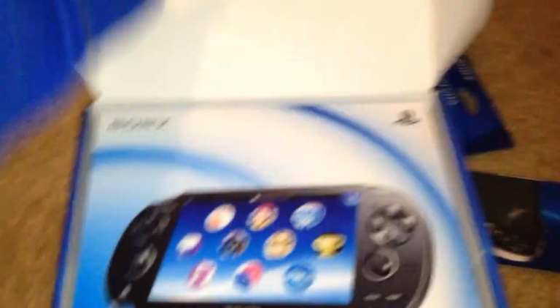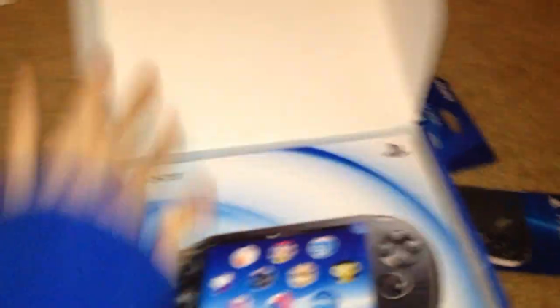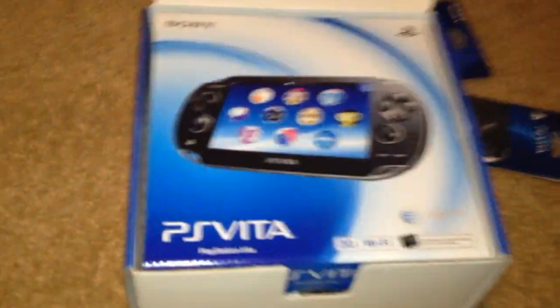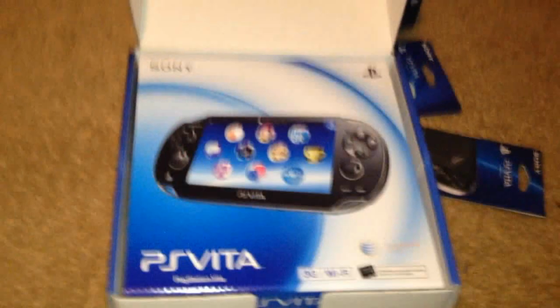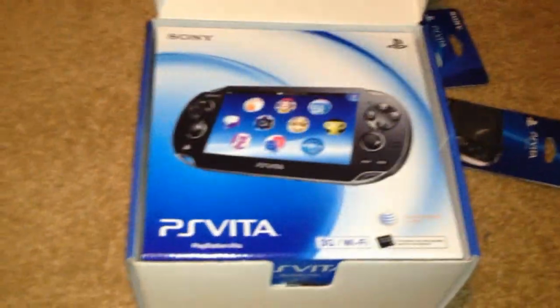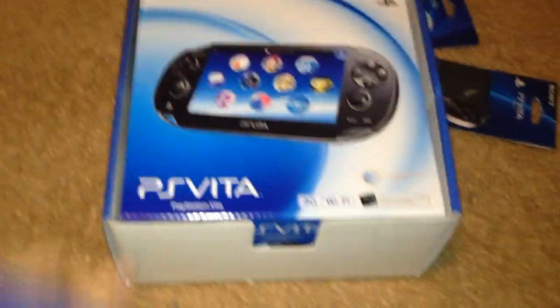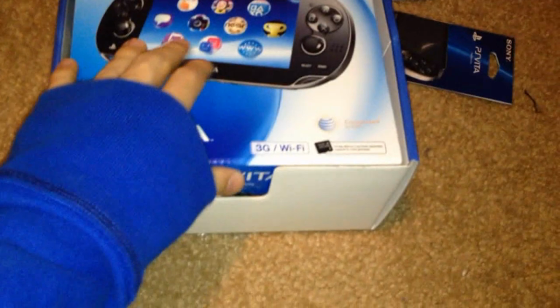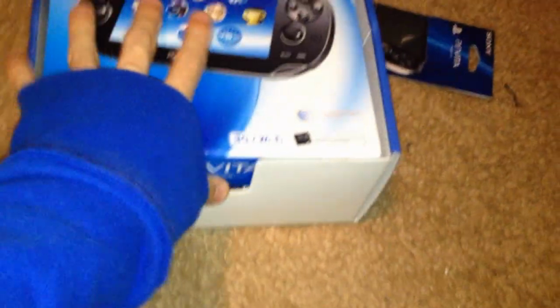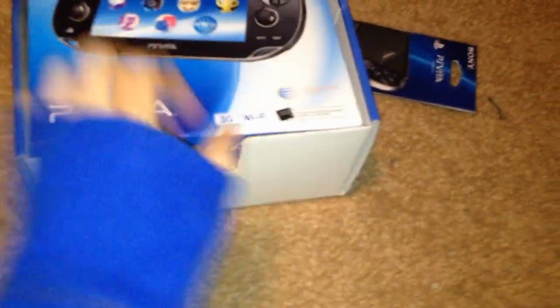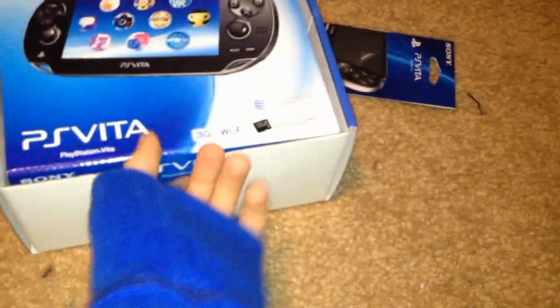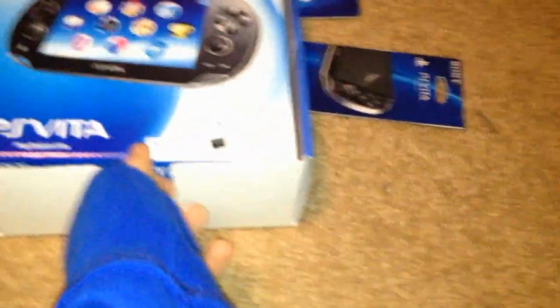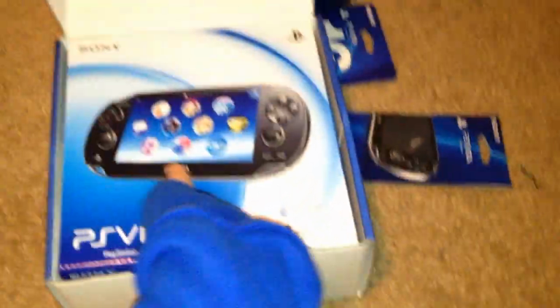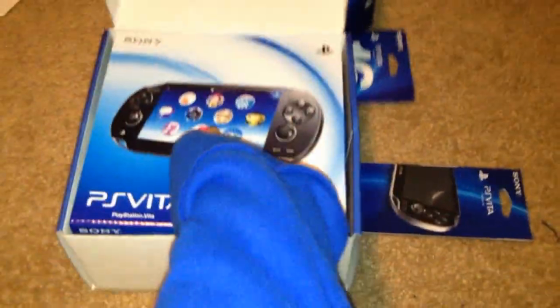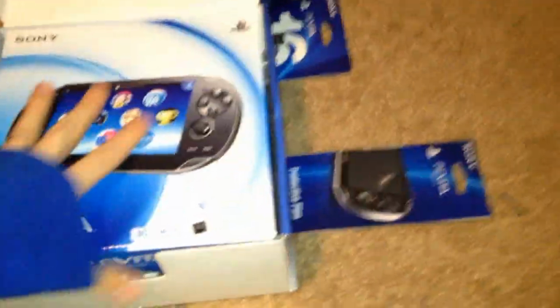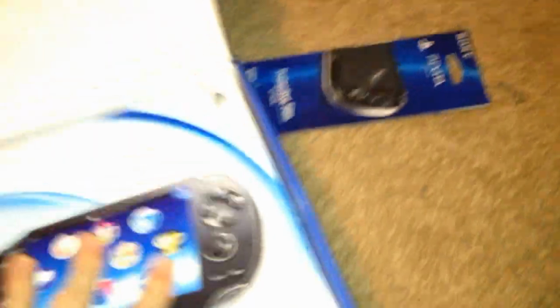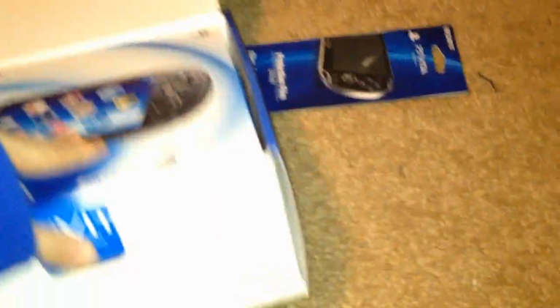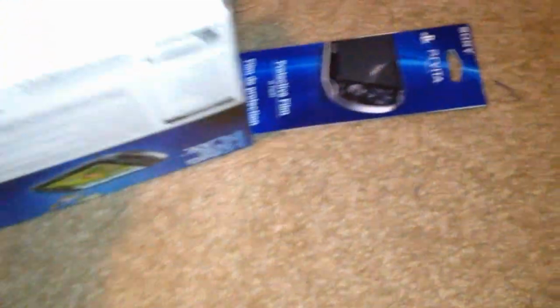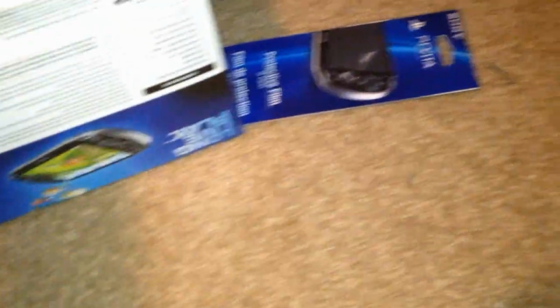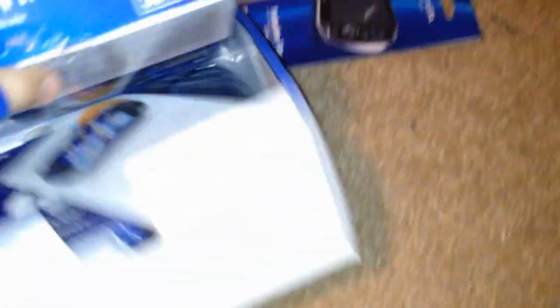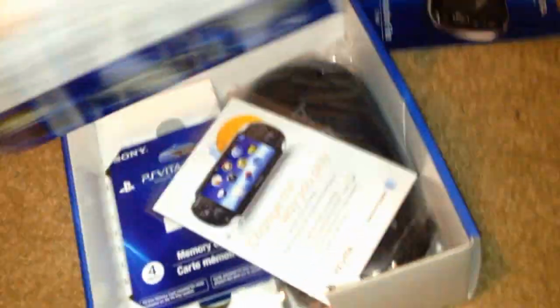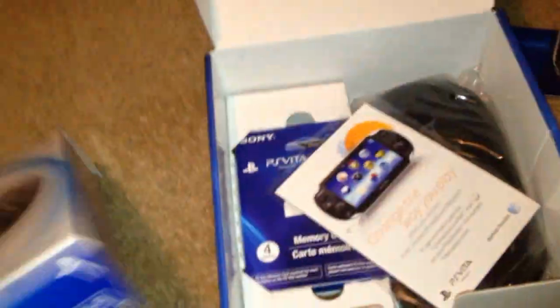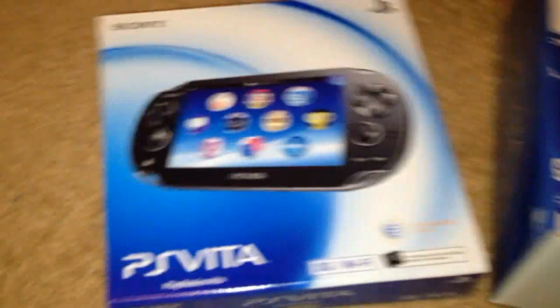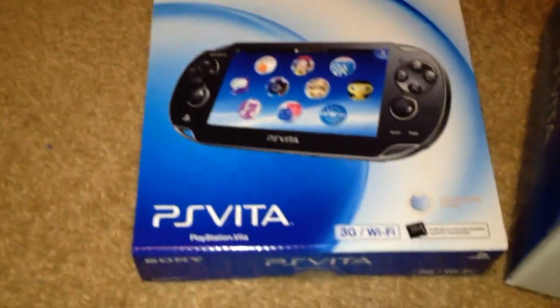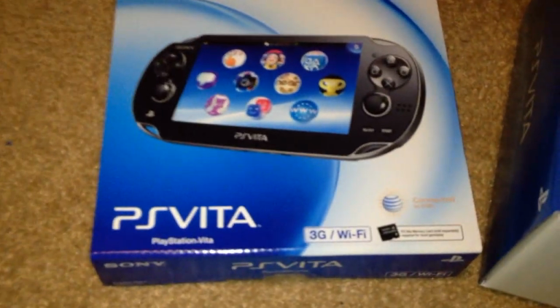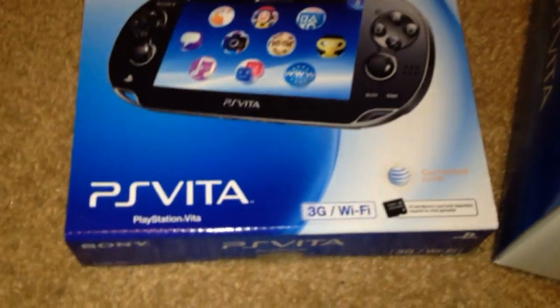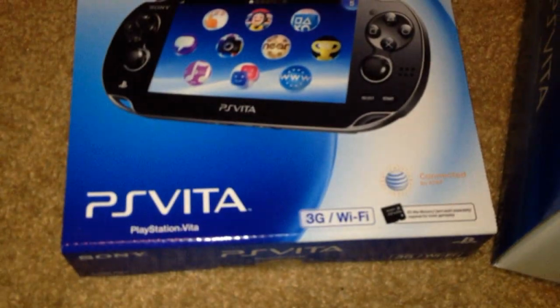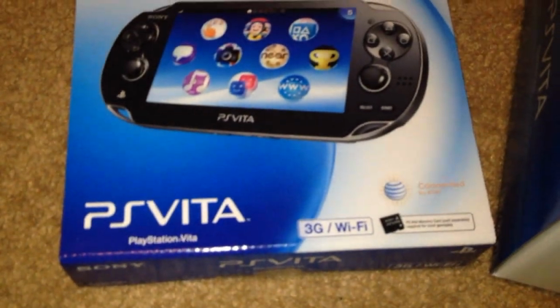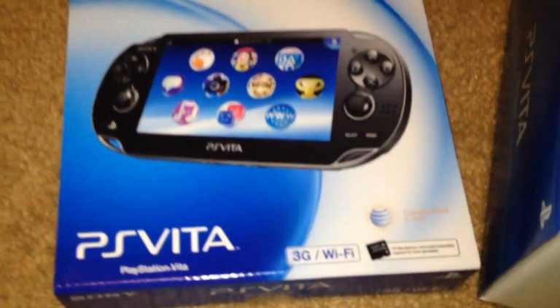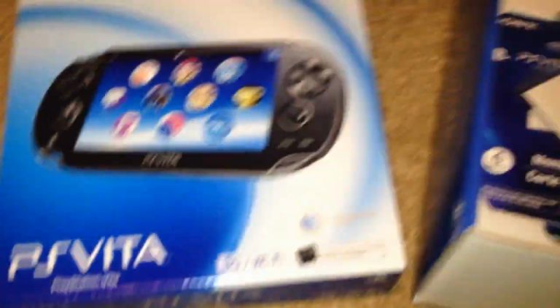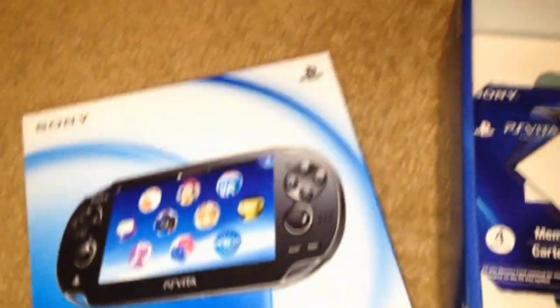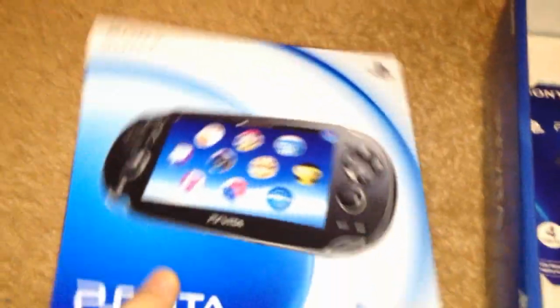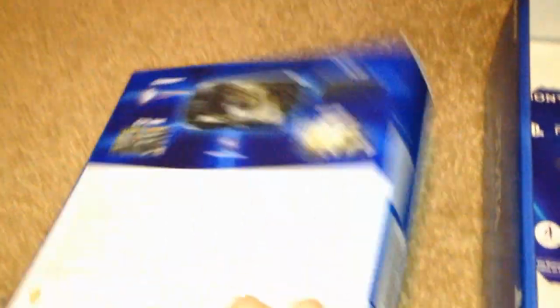So this right here — PlayStation Vita. So I guess in the first edition bundle, pop it open. It comes with just a regular 3G Wi-Fi box inside.